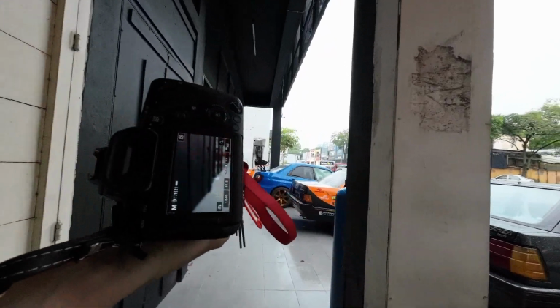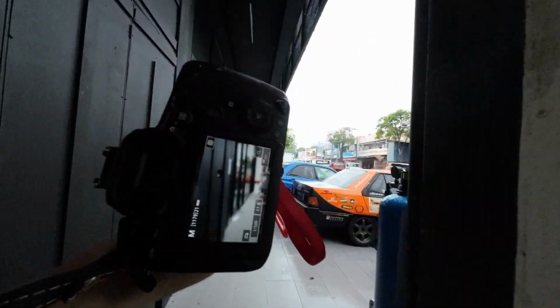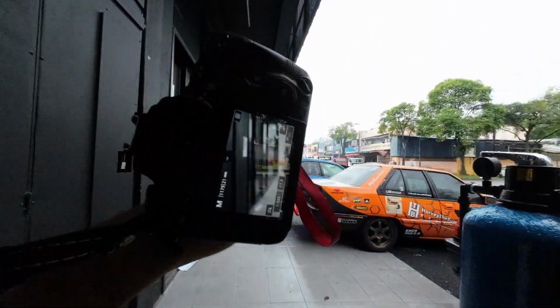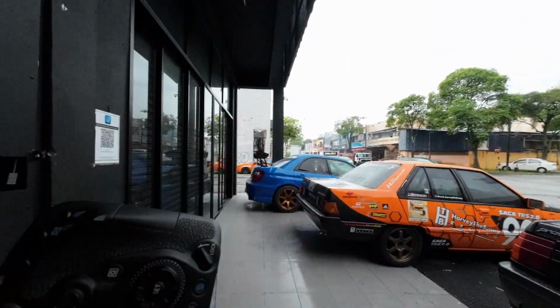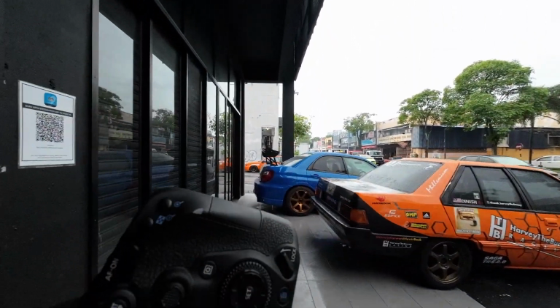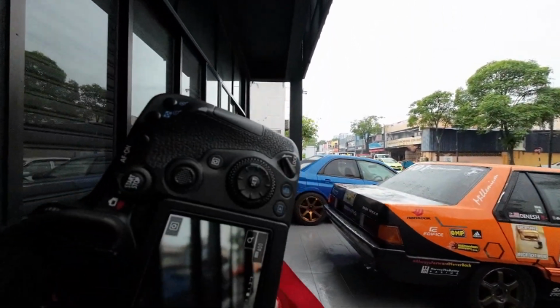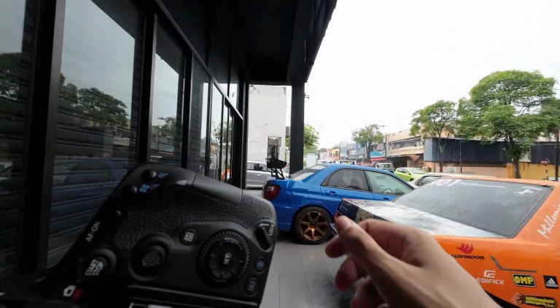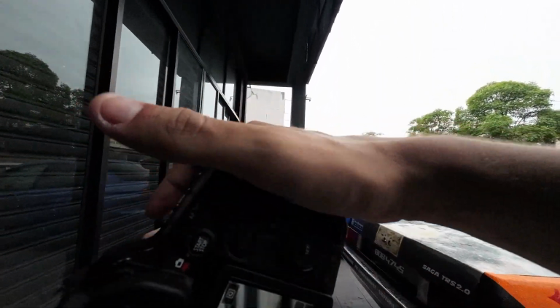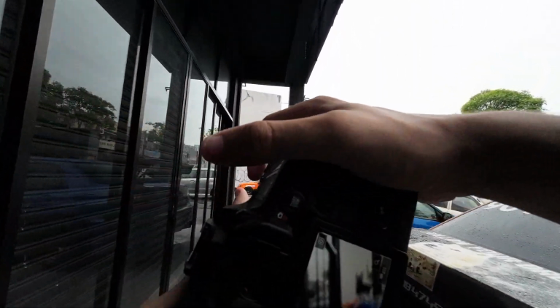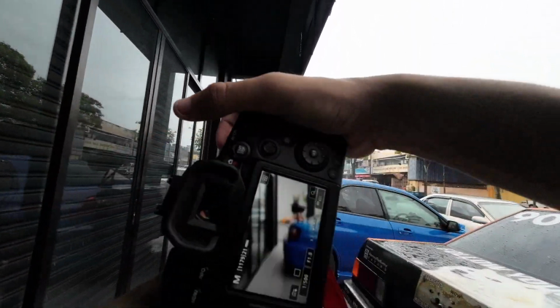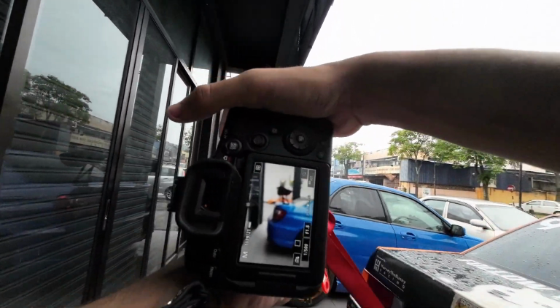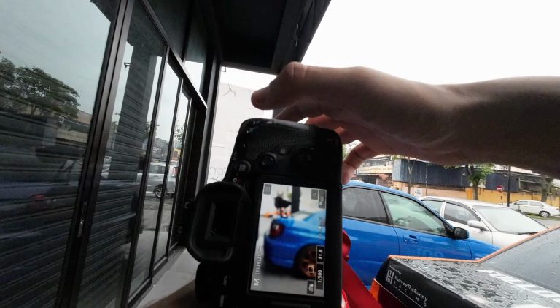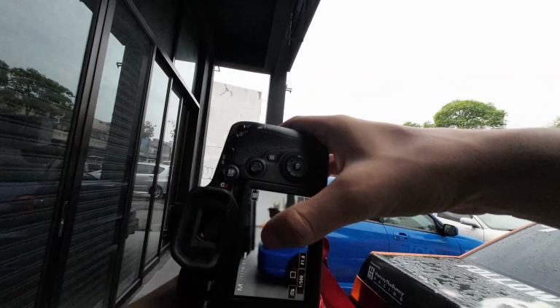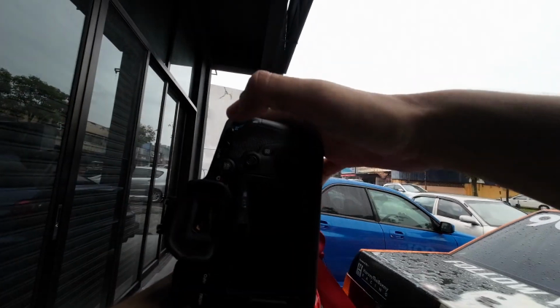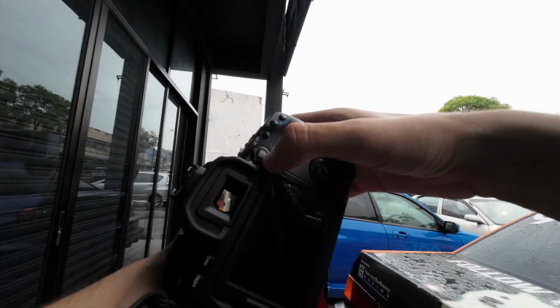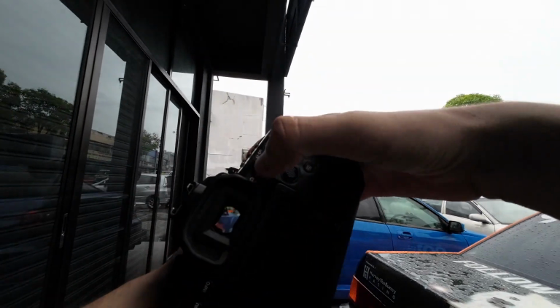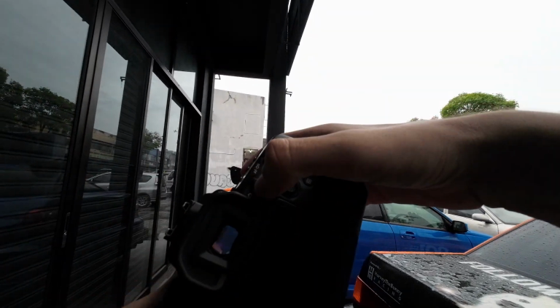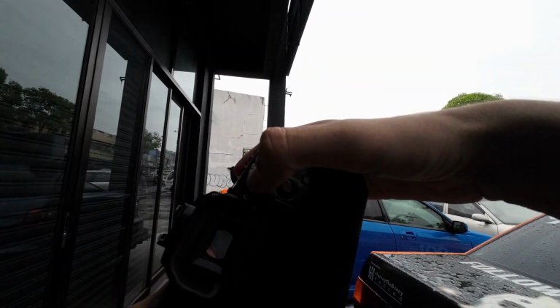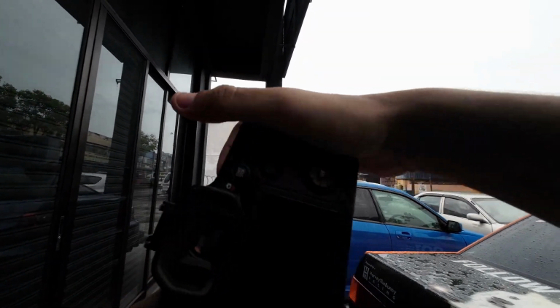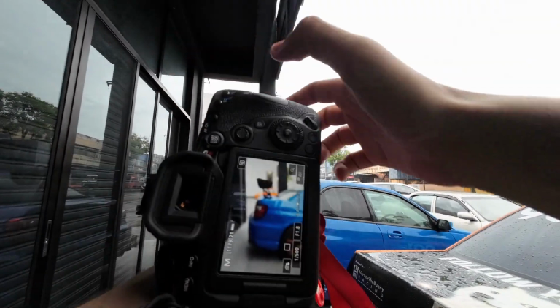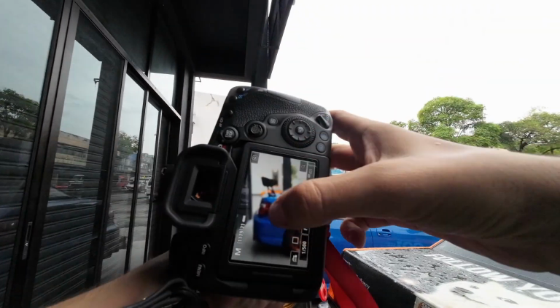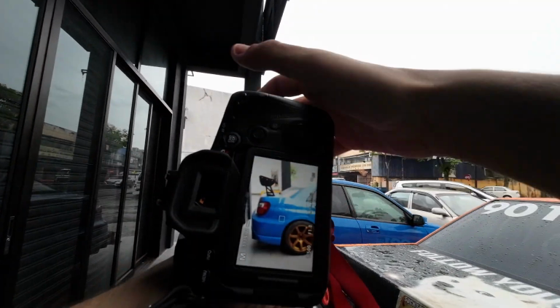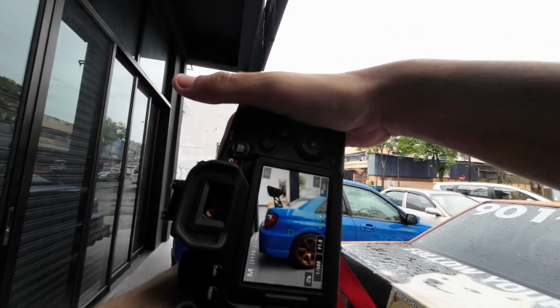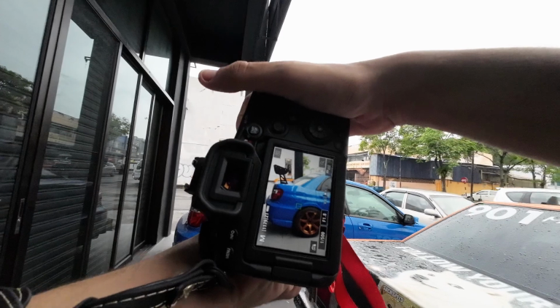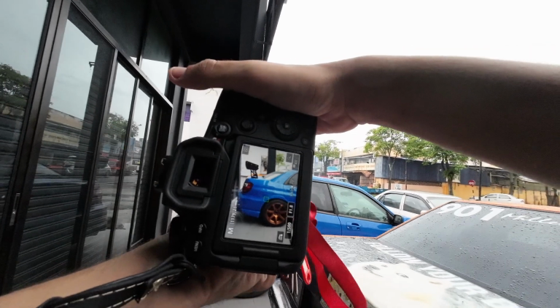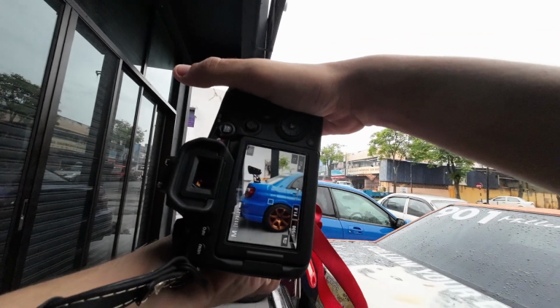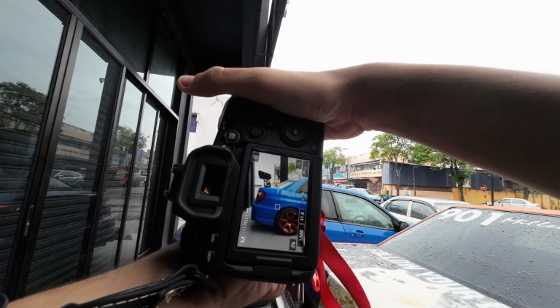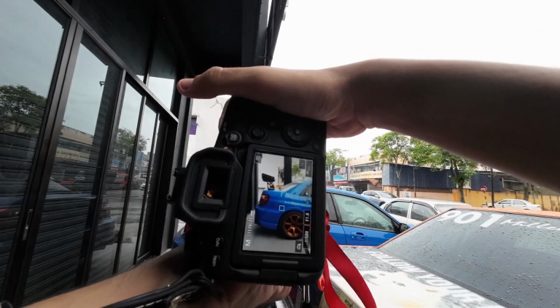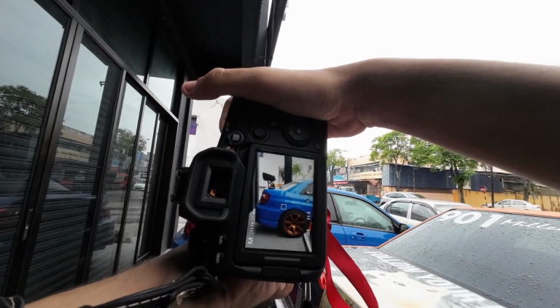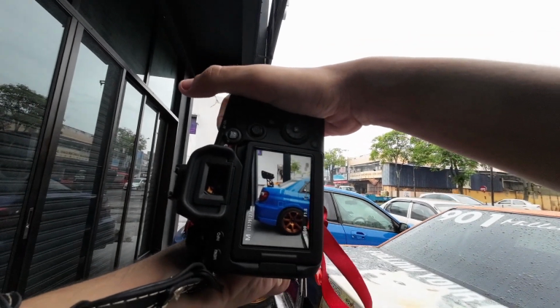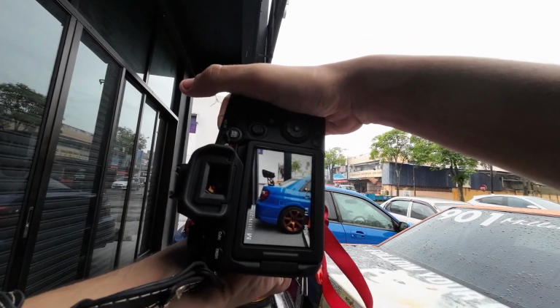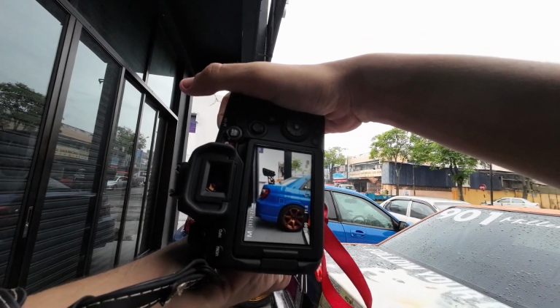Would you guys look at that - the camera literally went off by itself, no warnings, absolutely nothing. The Action 2, not the DSLR. Let's just say that I got a little bit mad.